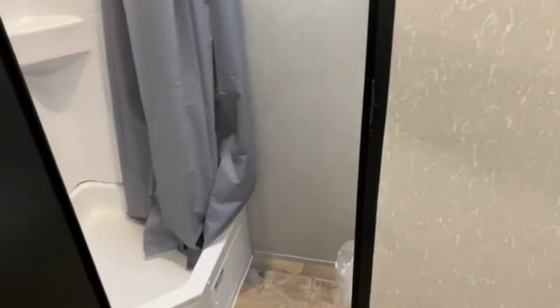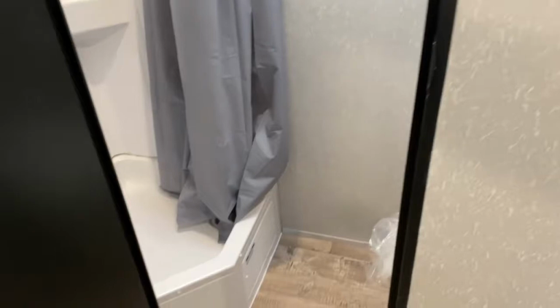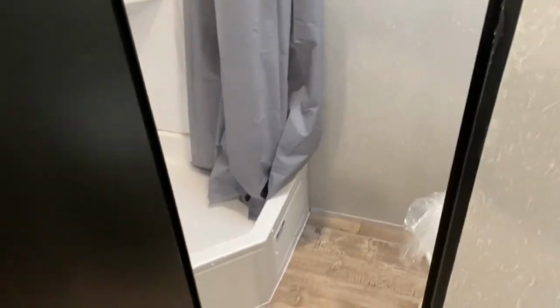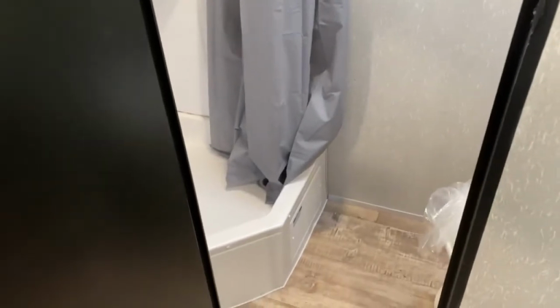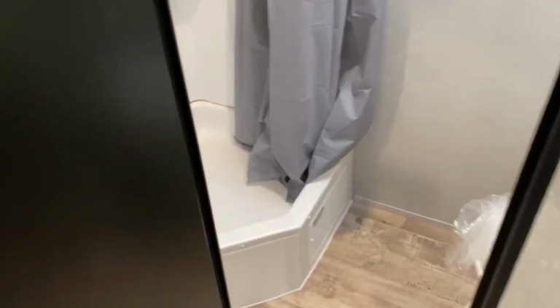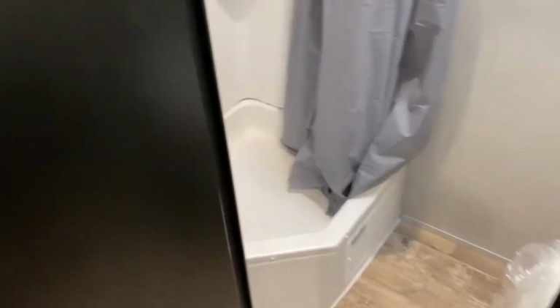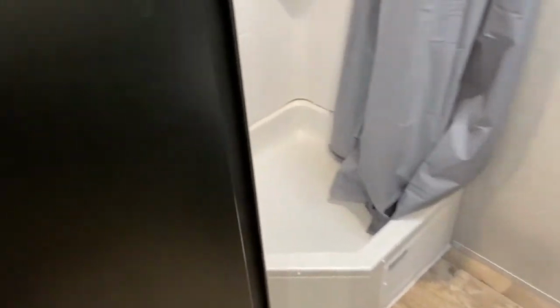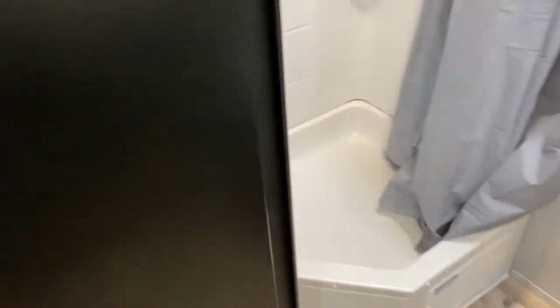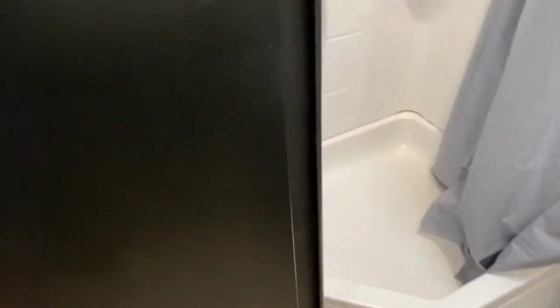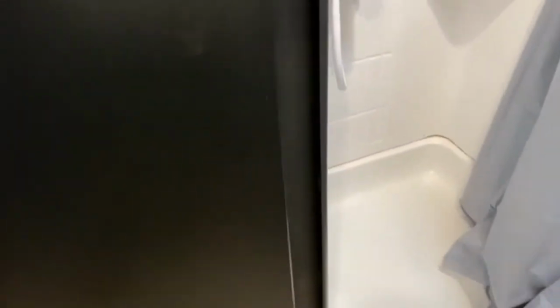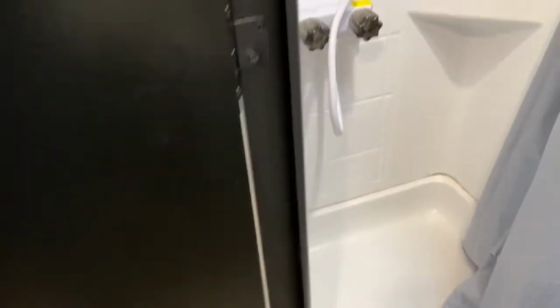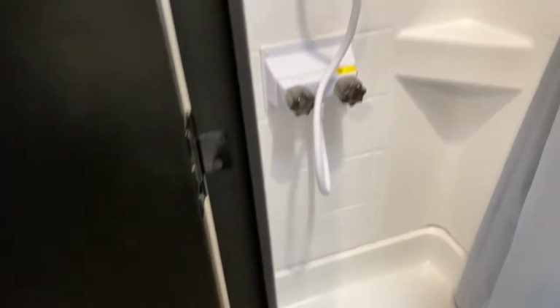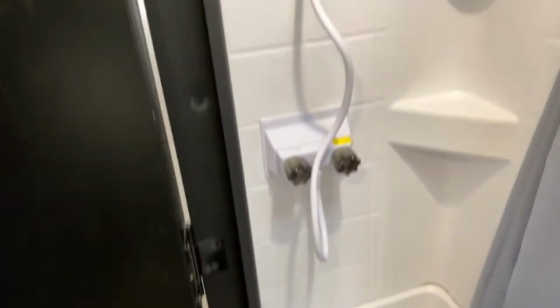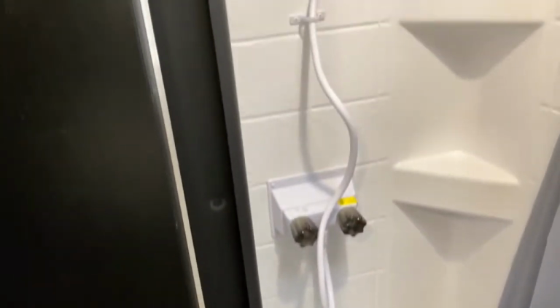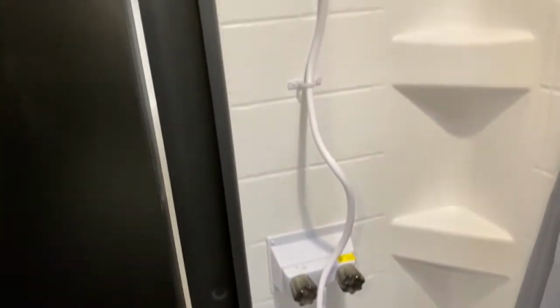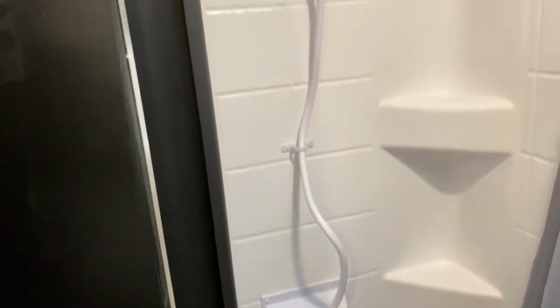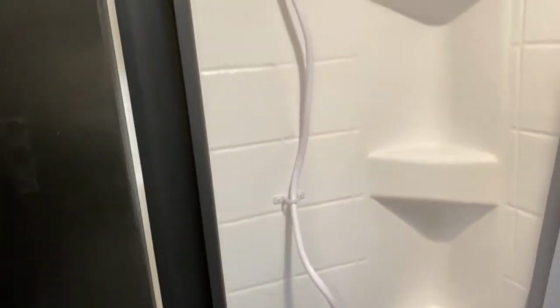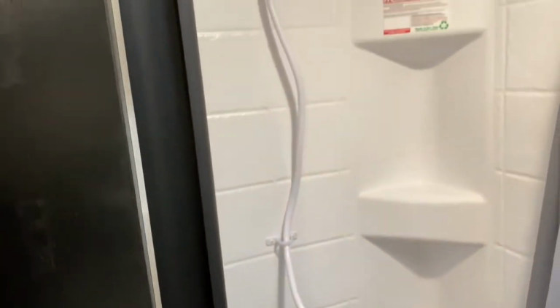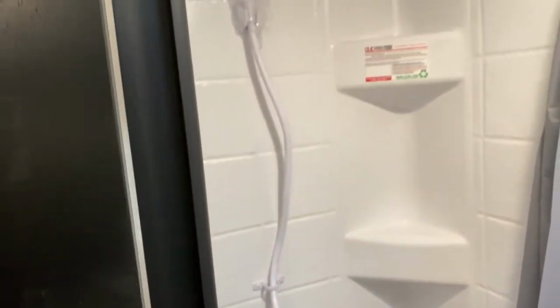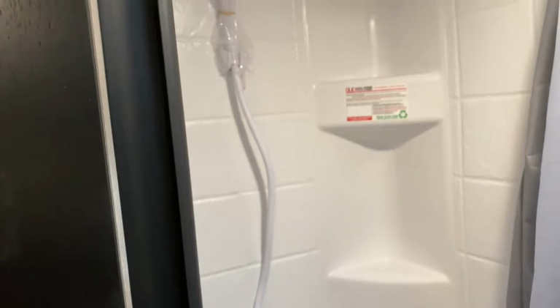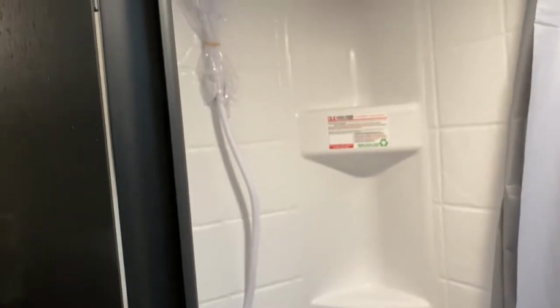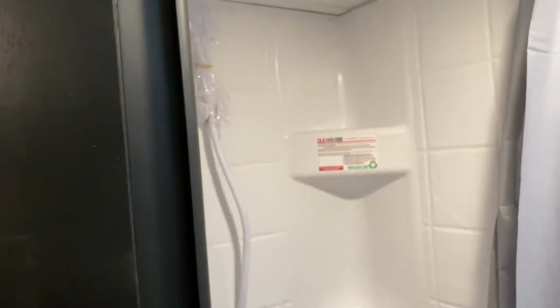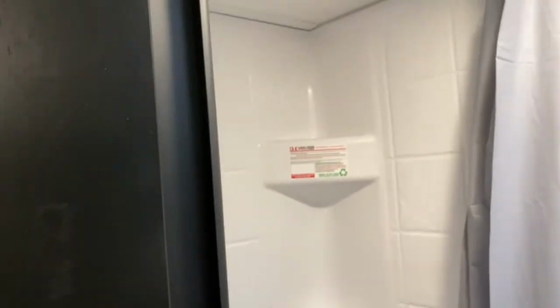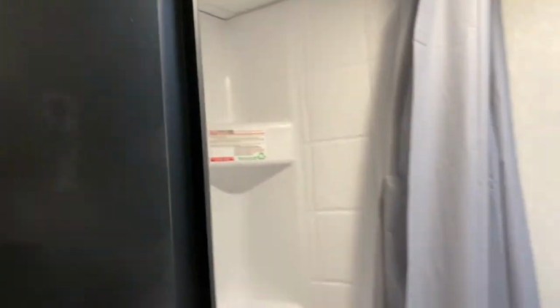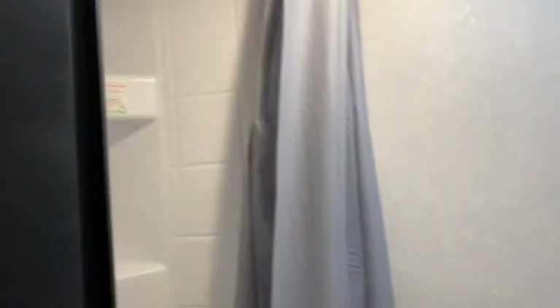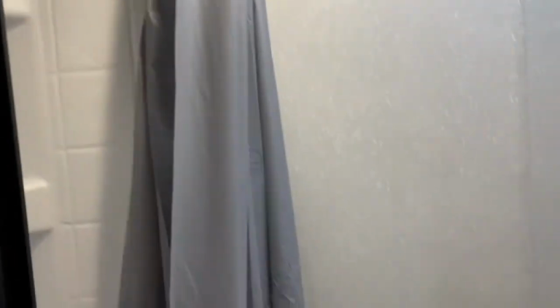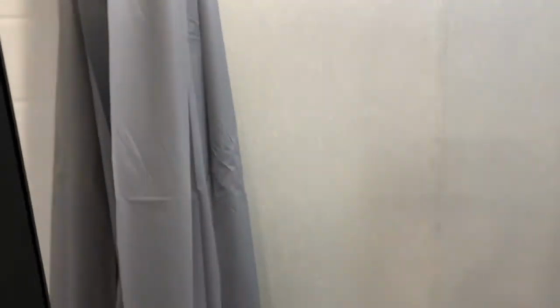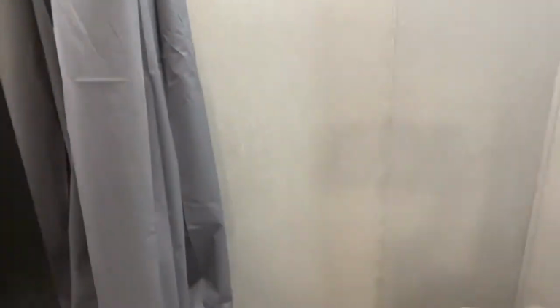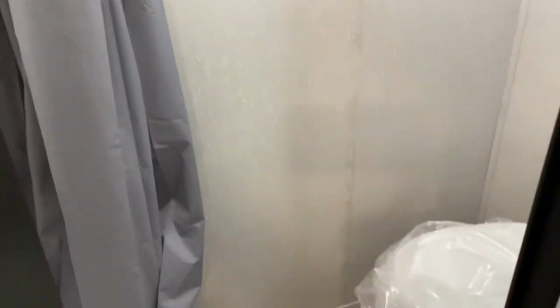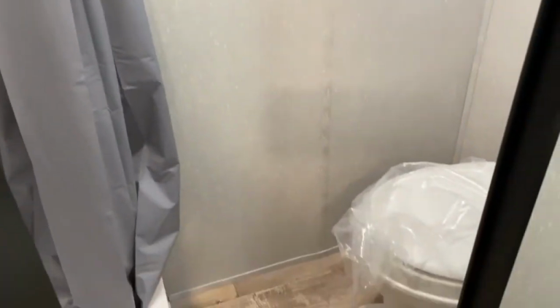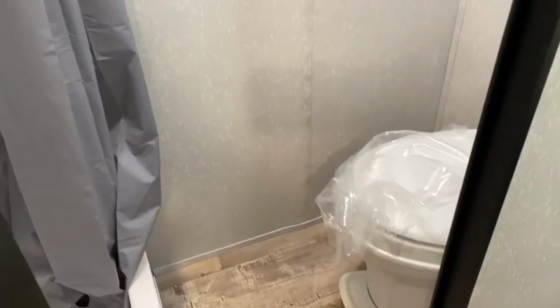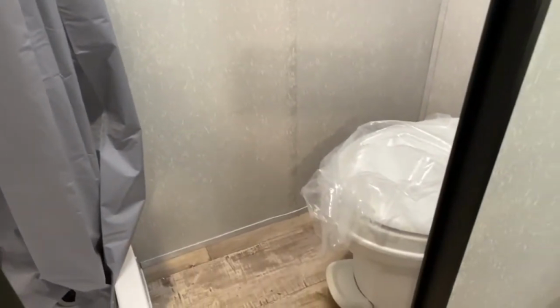Here is your bathroom. You have a corner shower and a toilet.